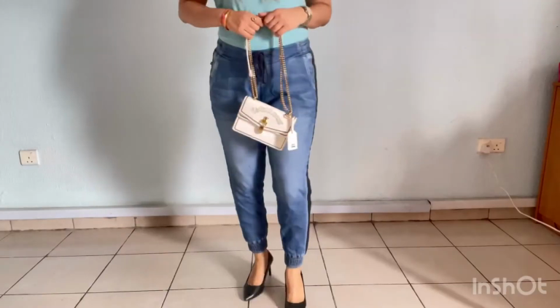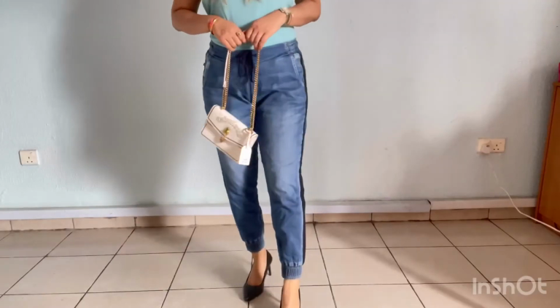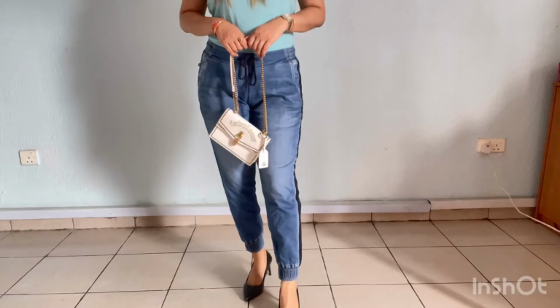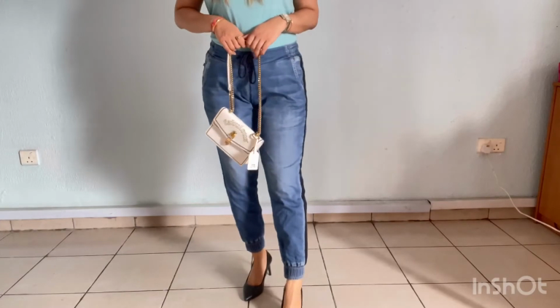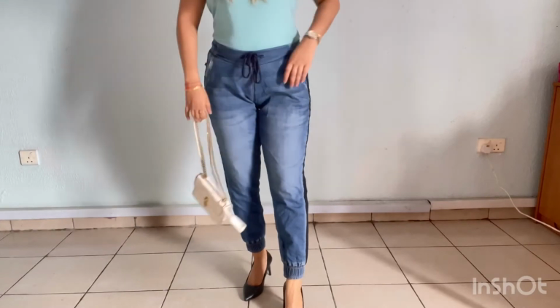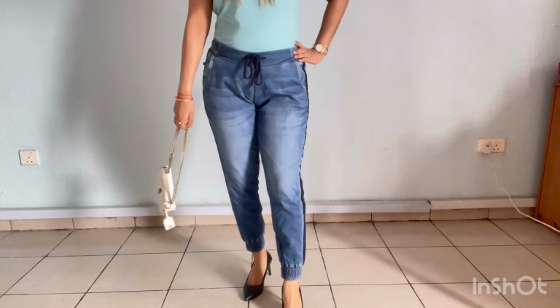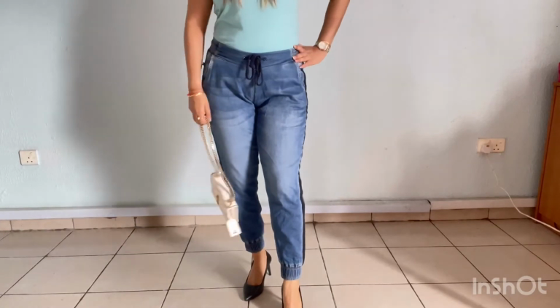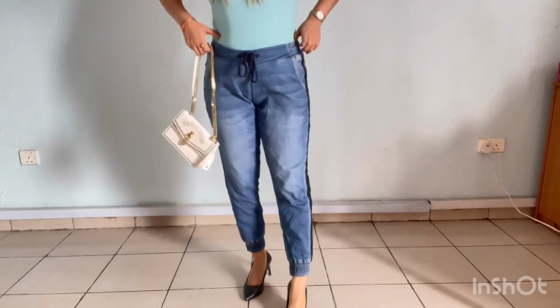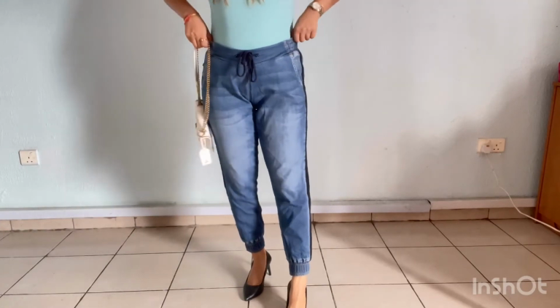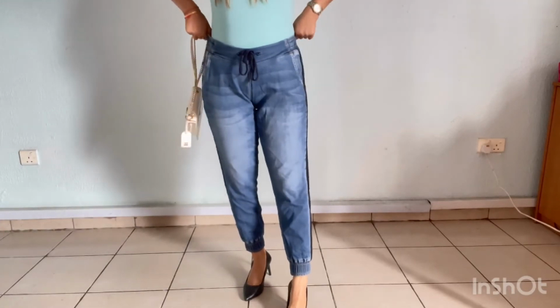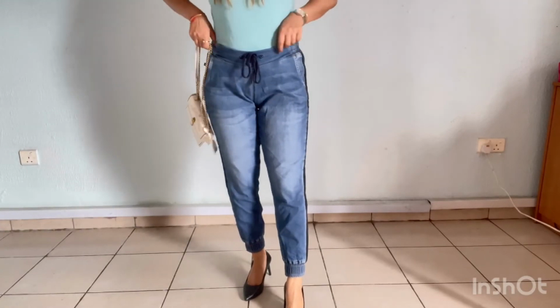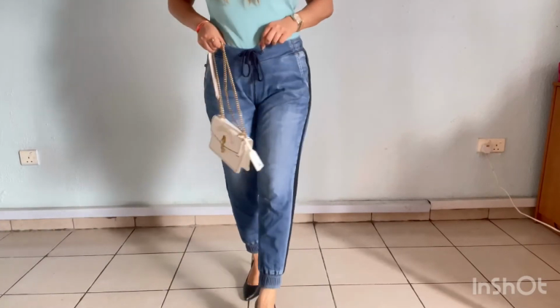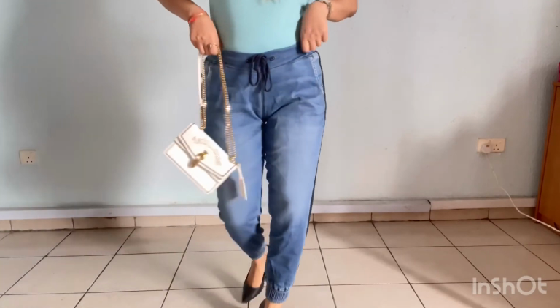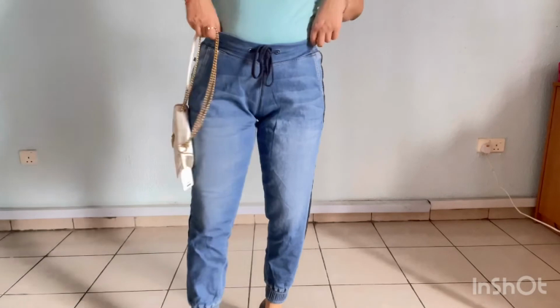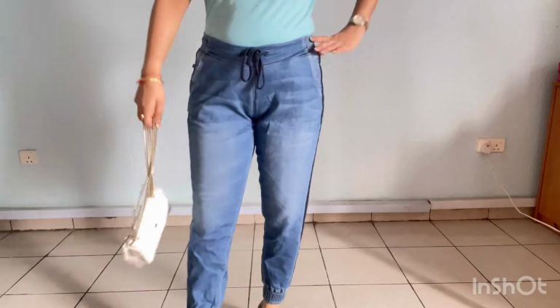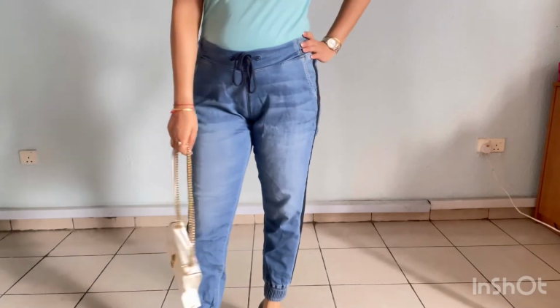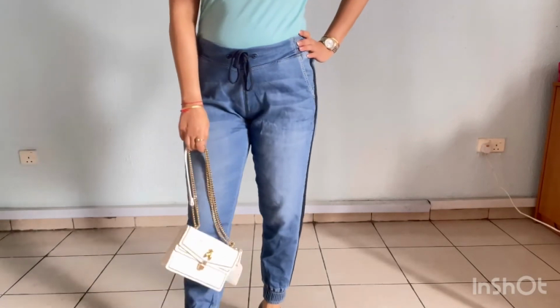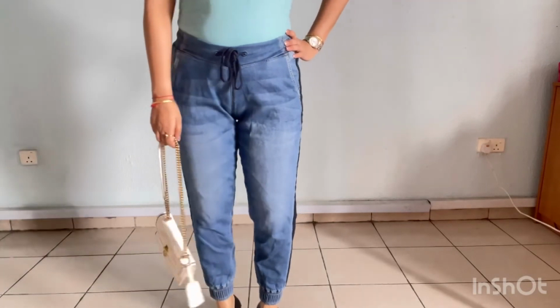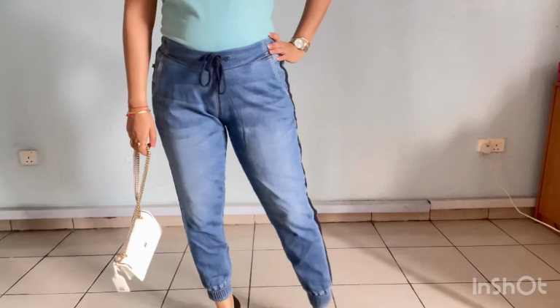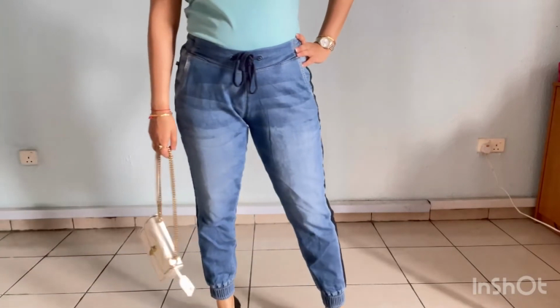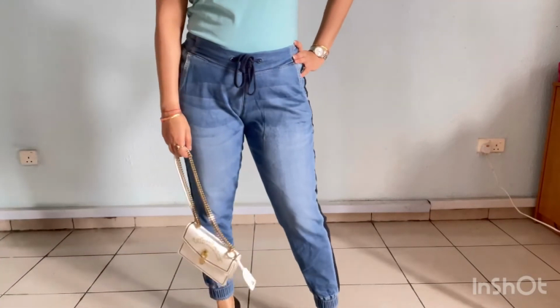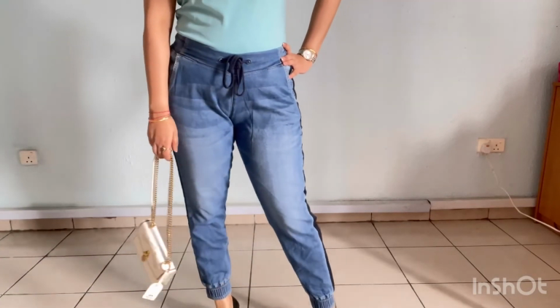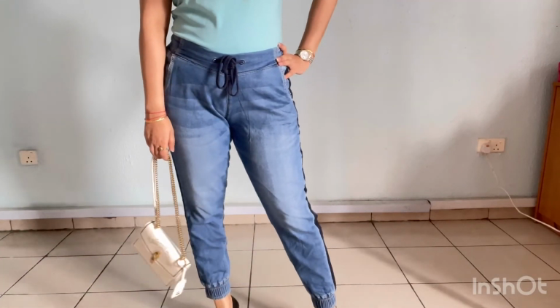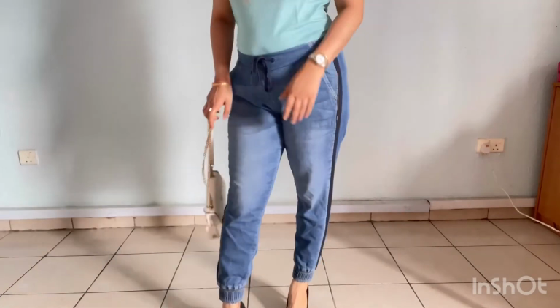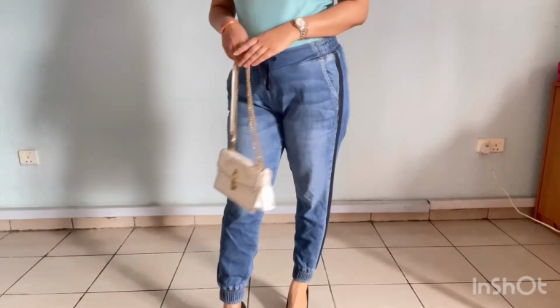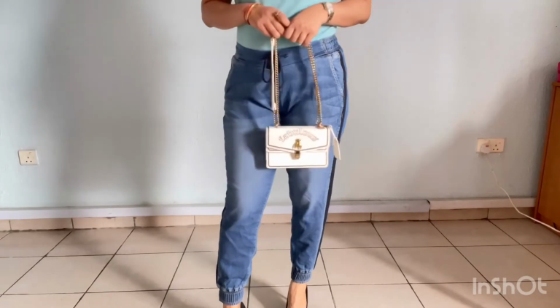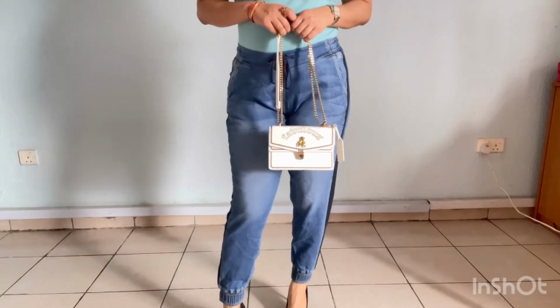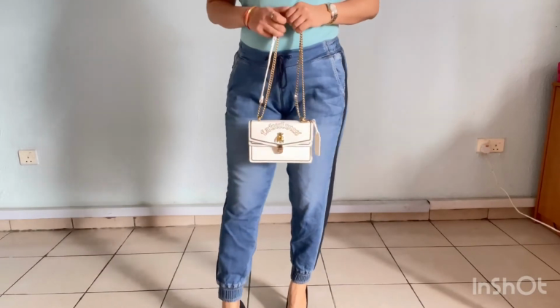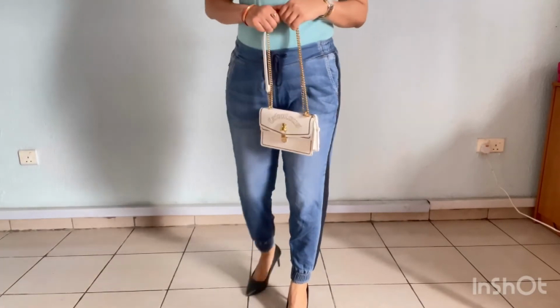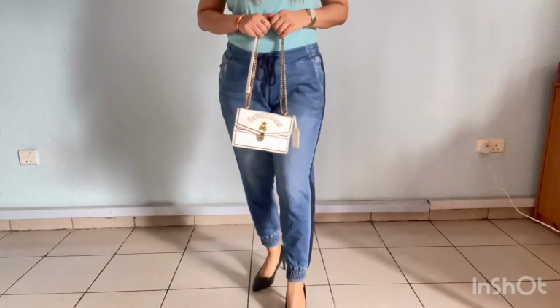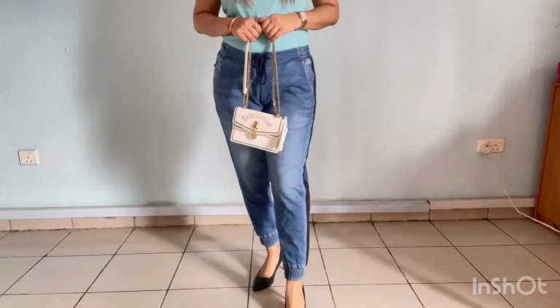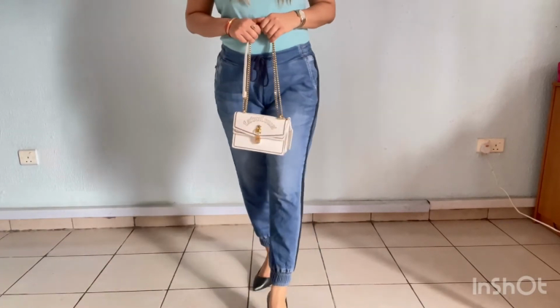I bought these jeans from the US Polo store. This is a jogger and it is a good look. My friends asked me where I bought it — it's from the US Polo store. It is very comfortable.